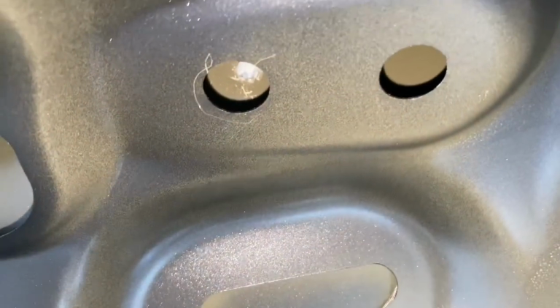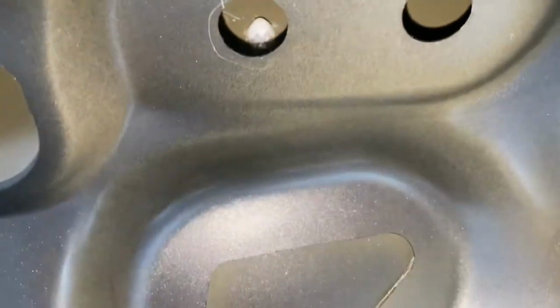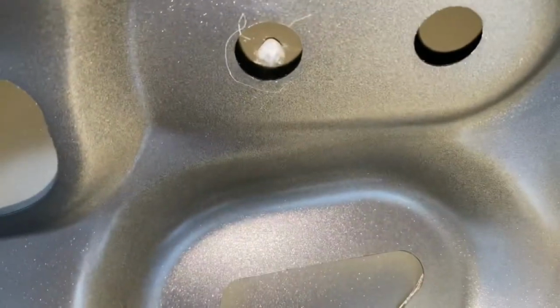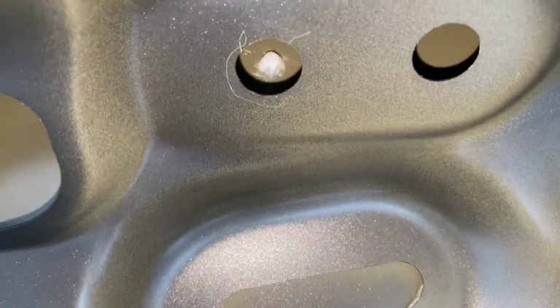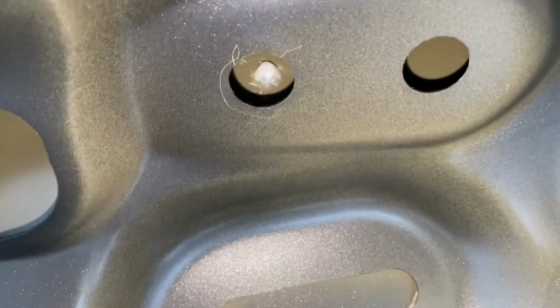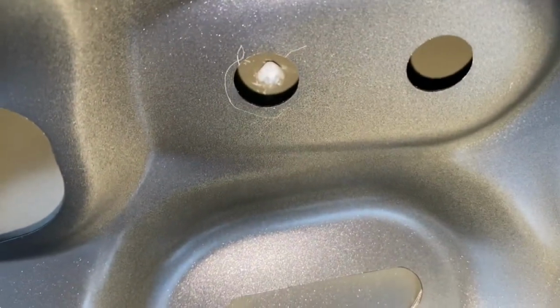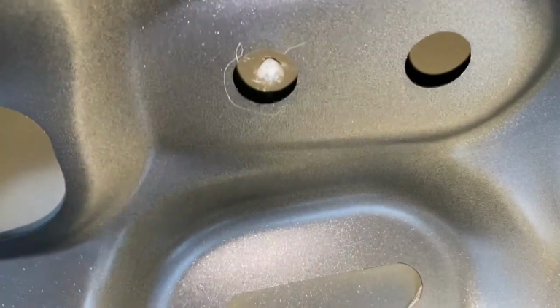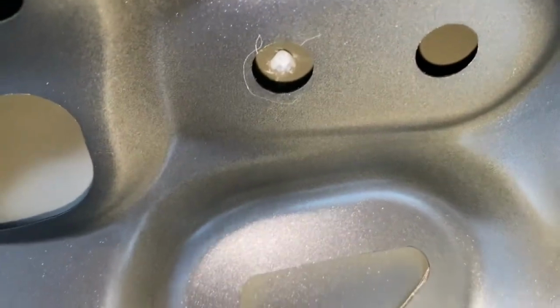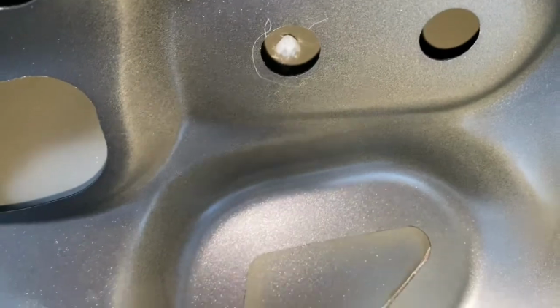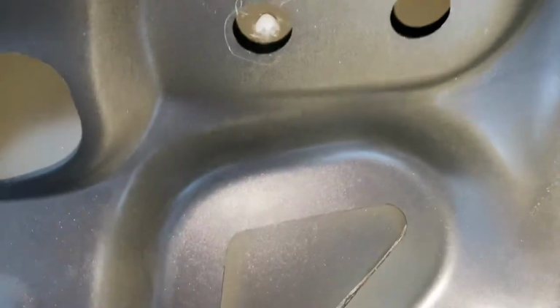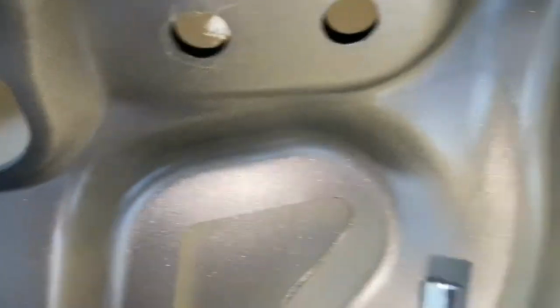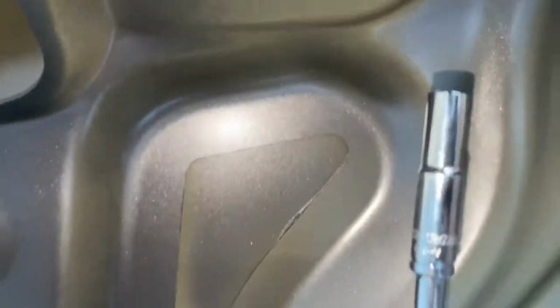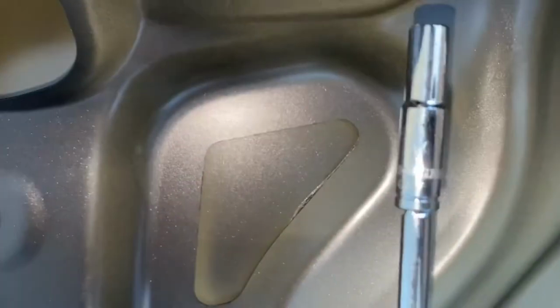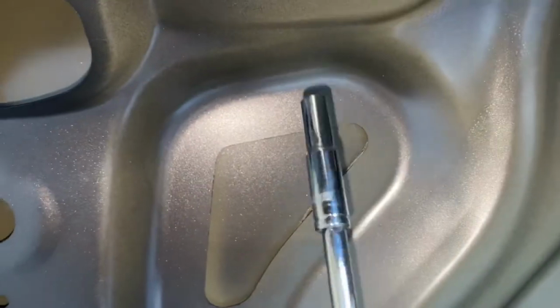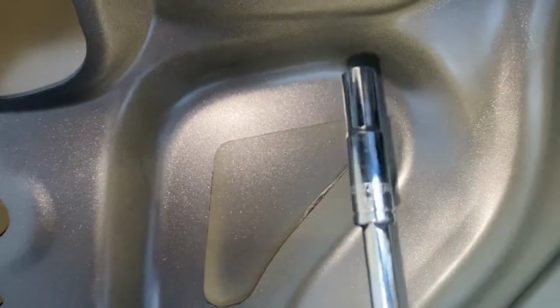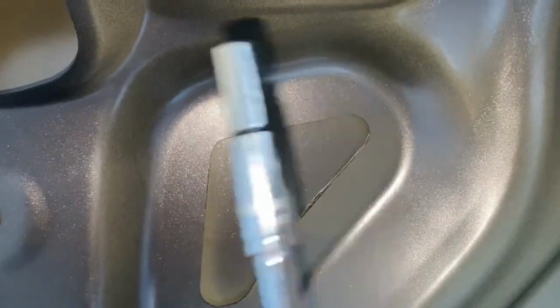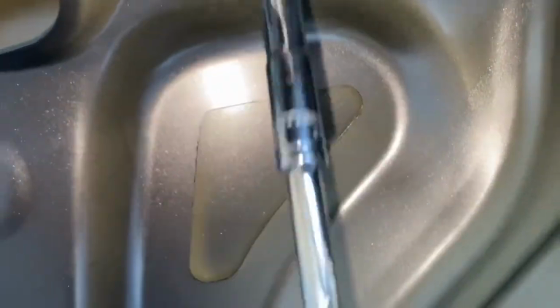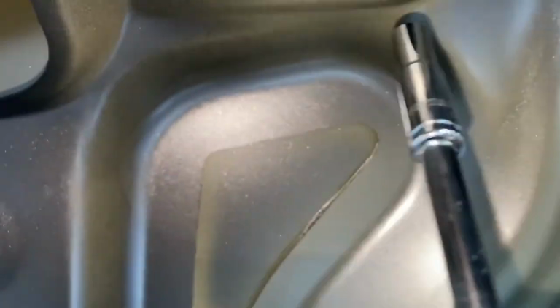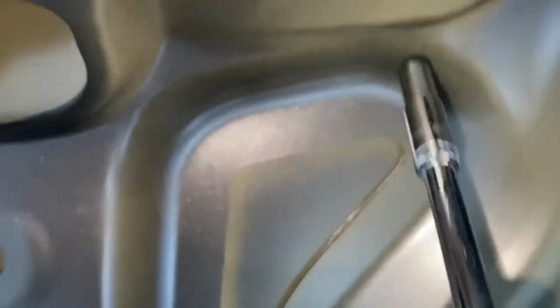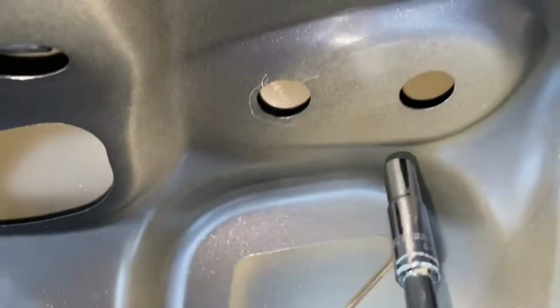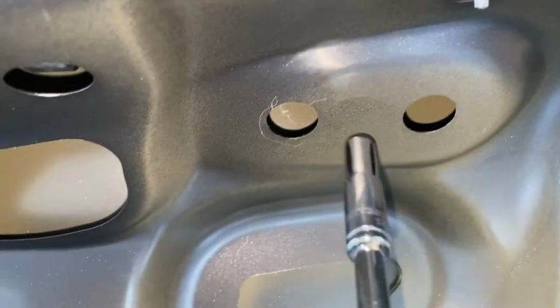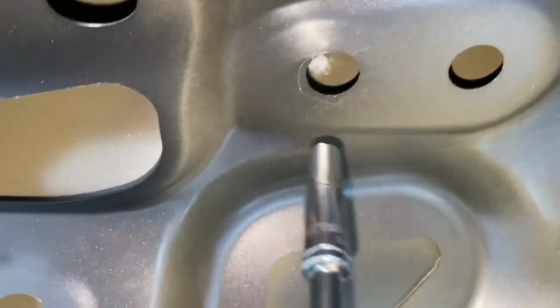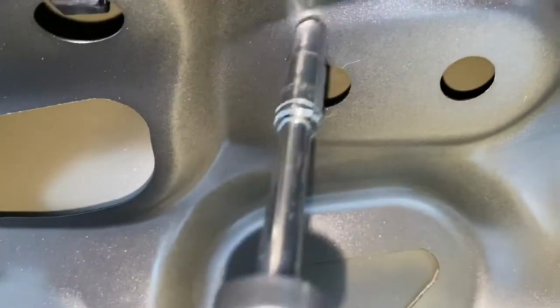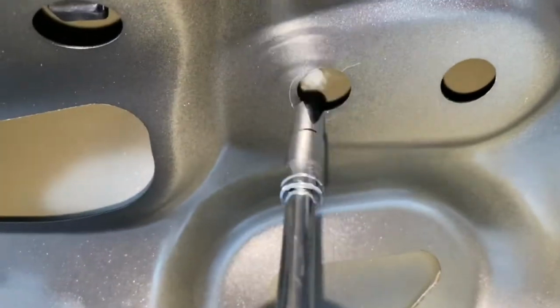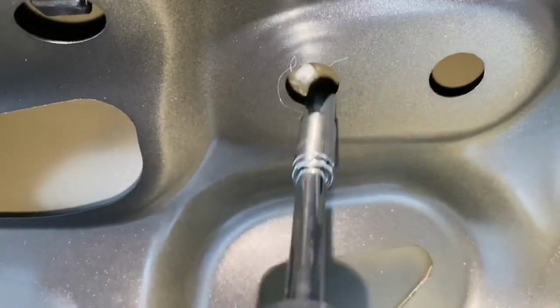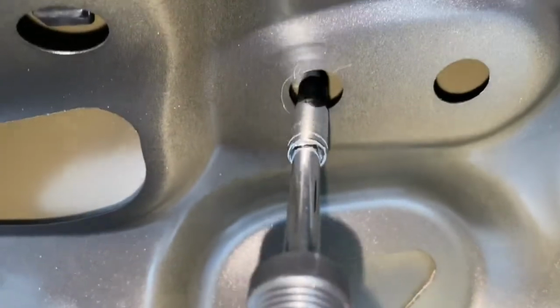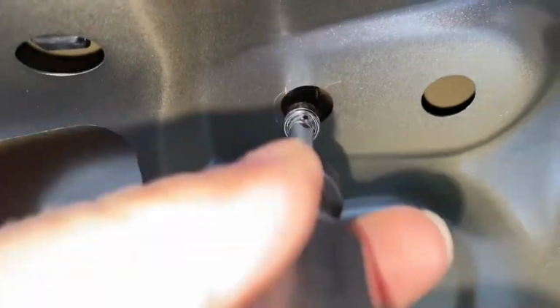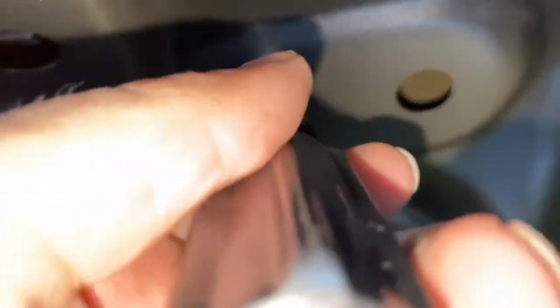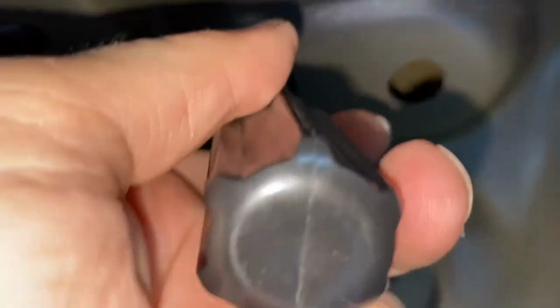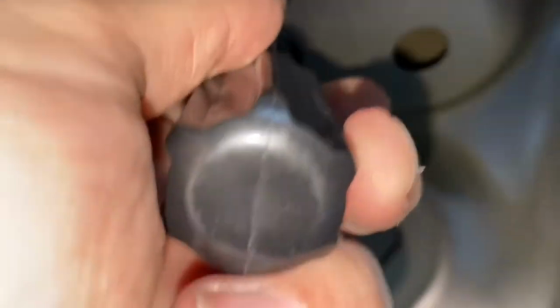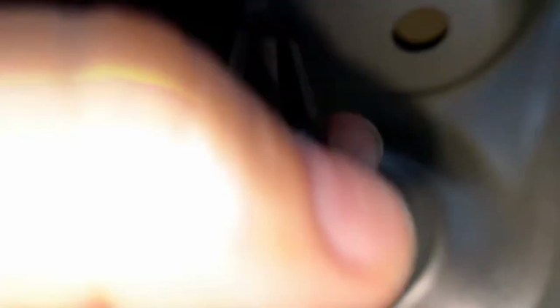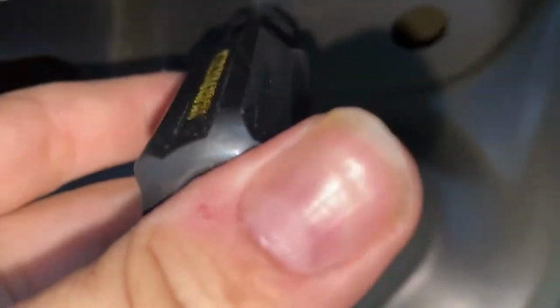A trick that I learned to be able to remove this clip is to take a 7mm socket and slide it right over the clip. This will push it in just enough to be able to allow you to remove it from the top.